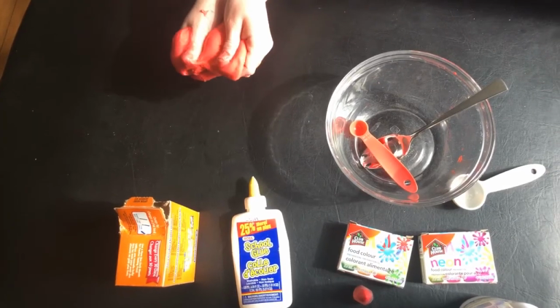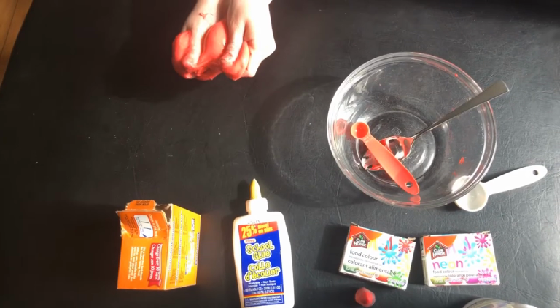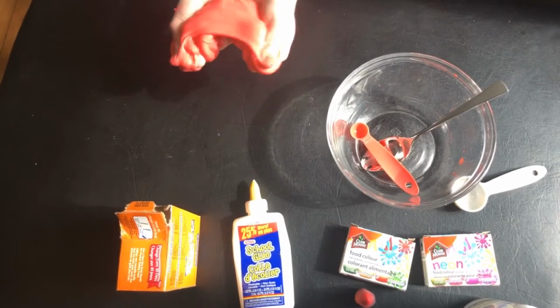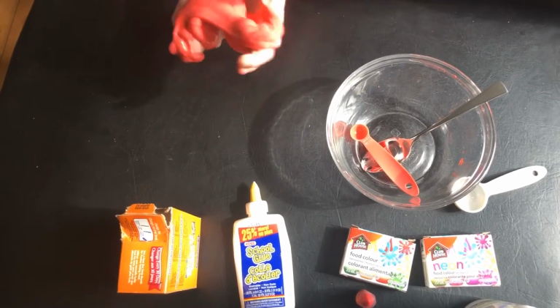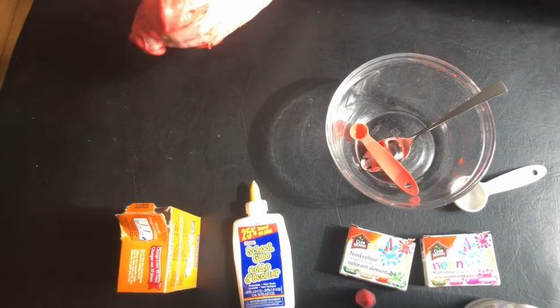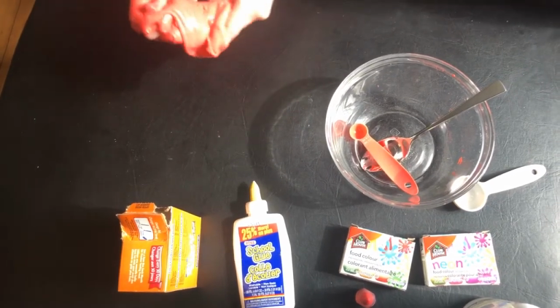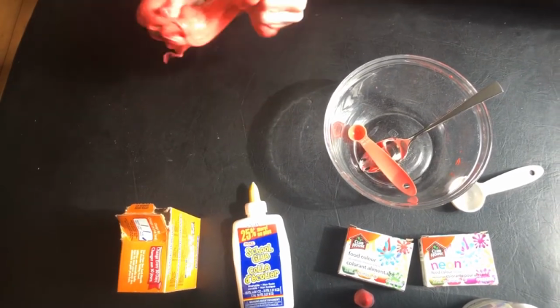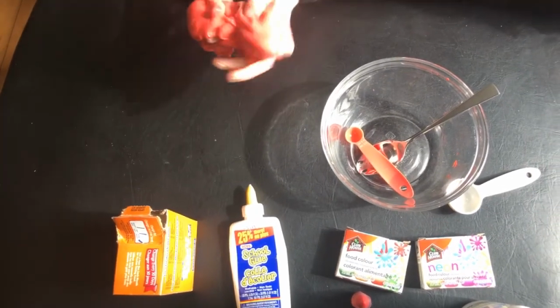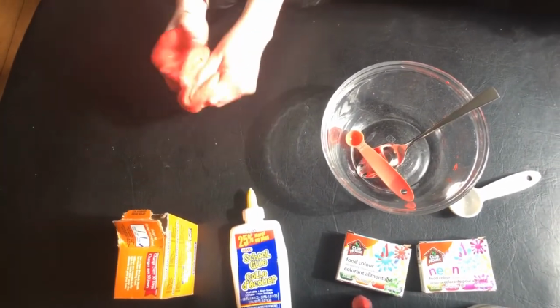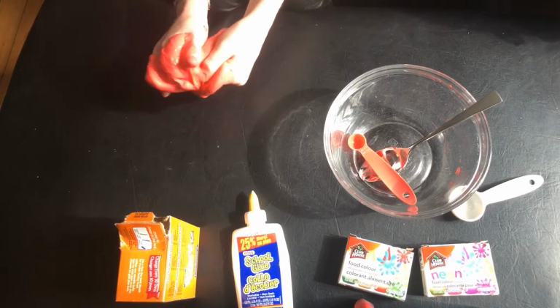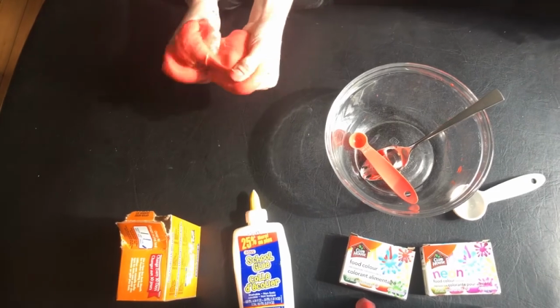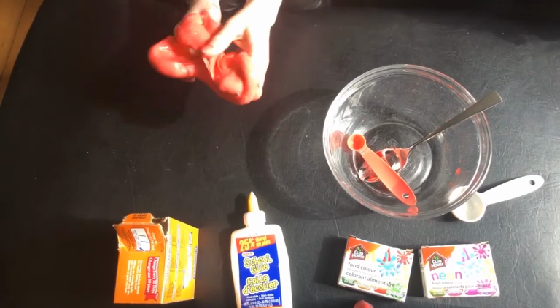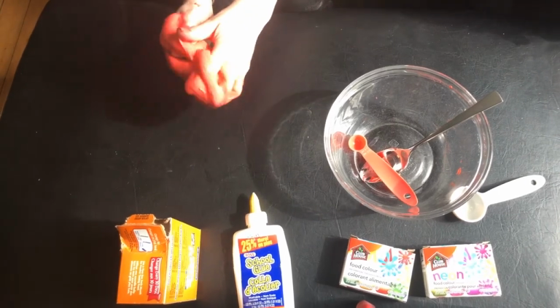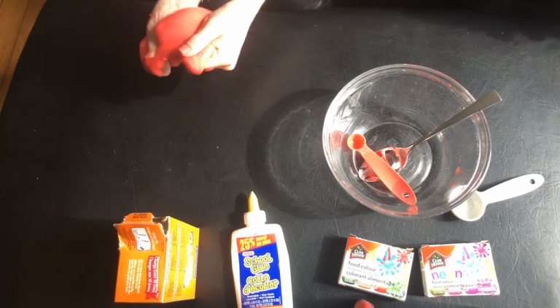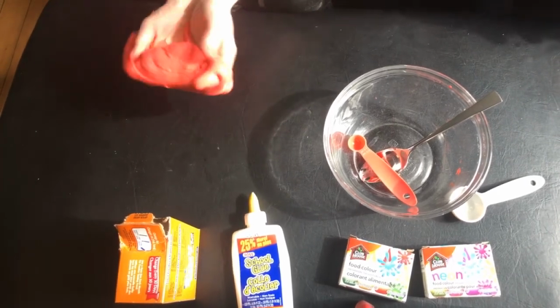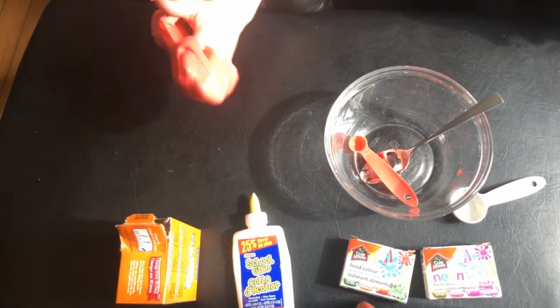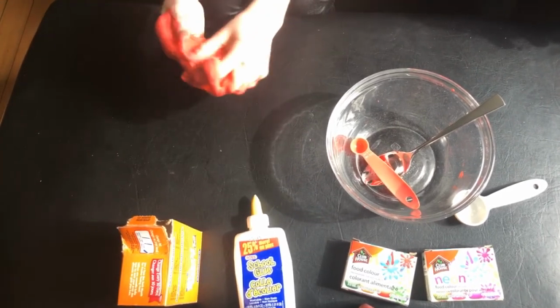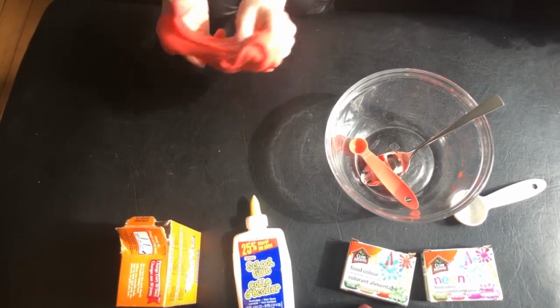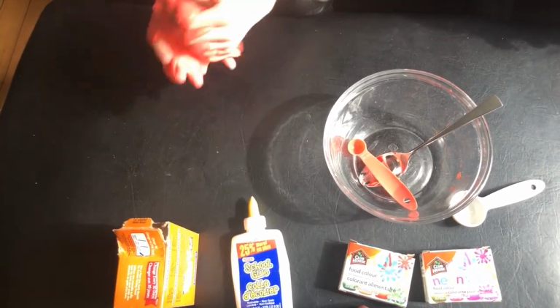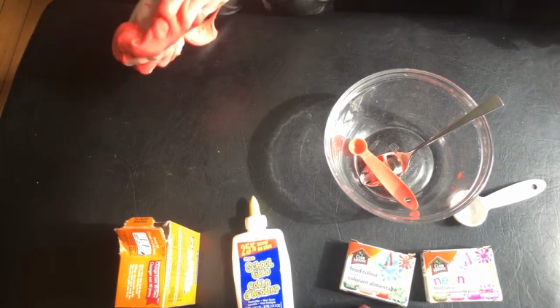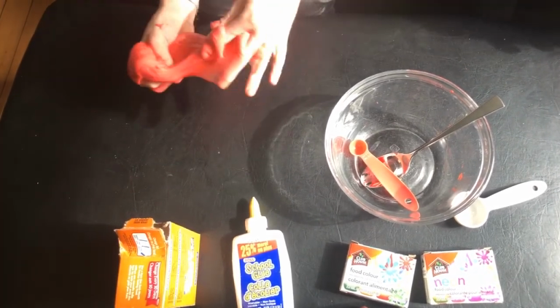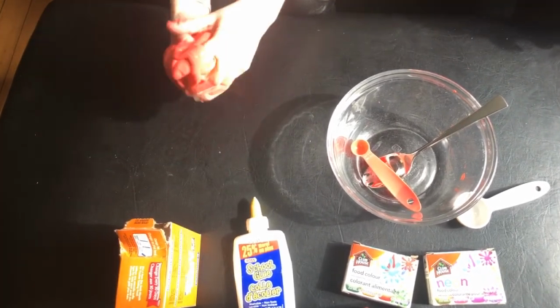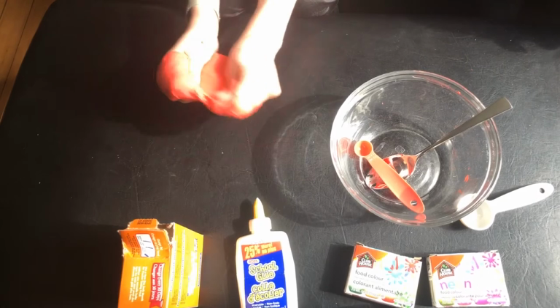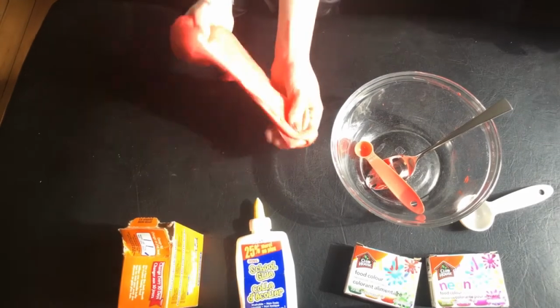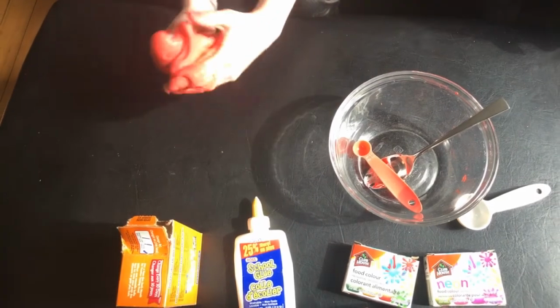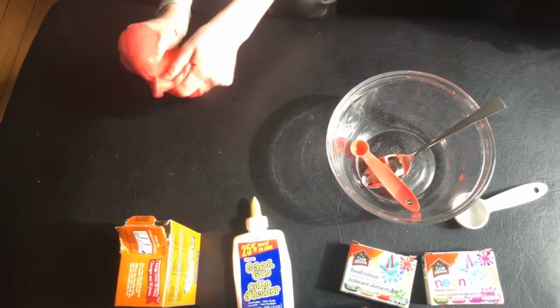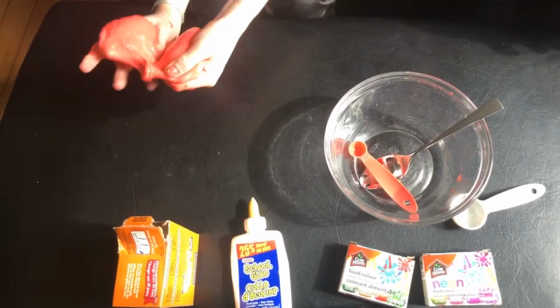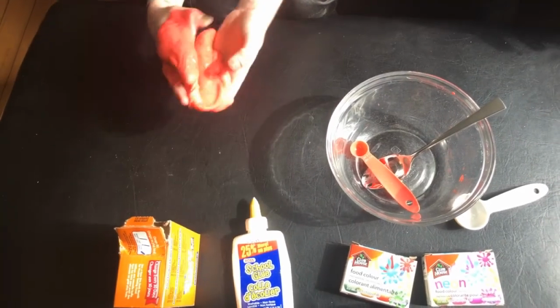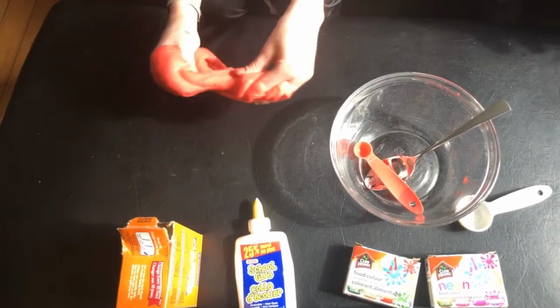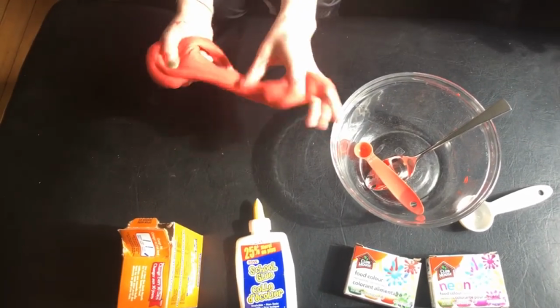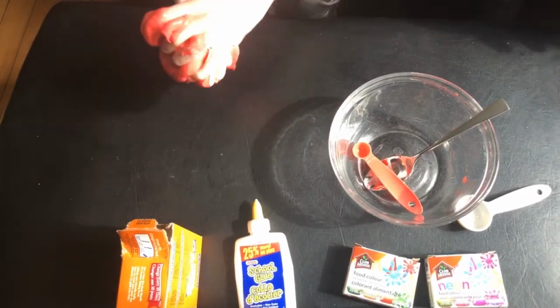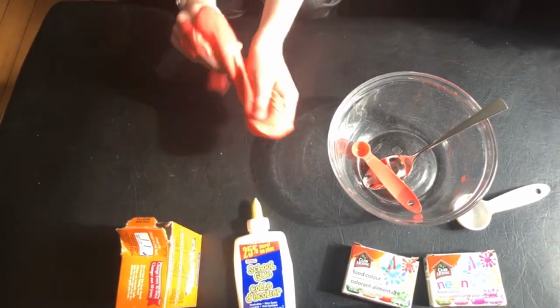Thanks for watching our video today. Please share all the cool and creative things that you add to your slime to make it original to you. We'd love to see your photos and videos of your slime making — post them and we'll see you soon. Bye!